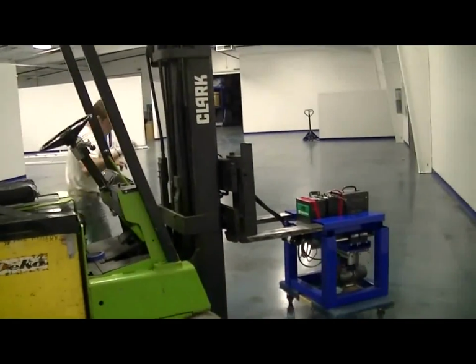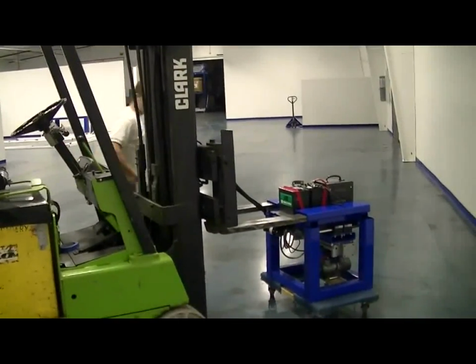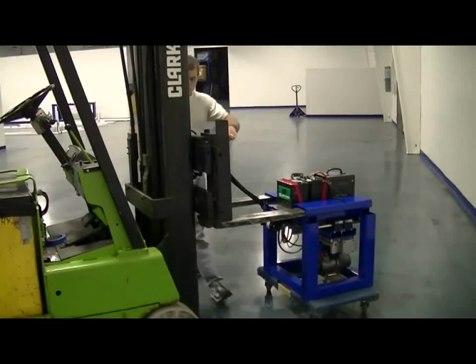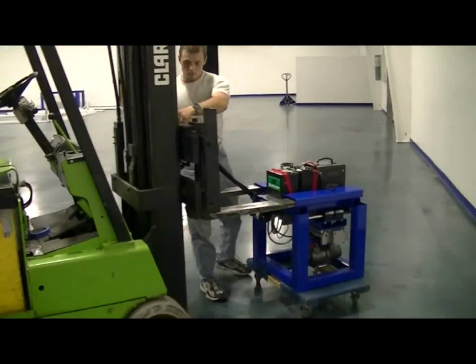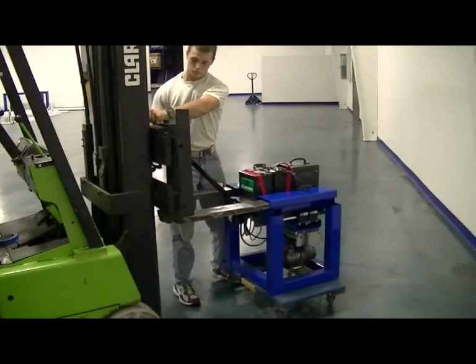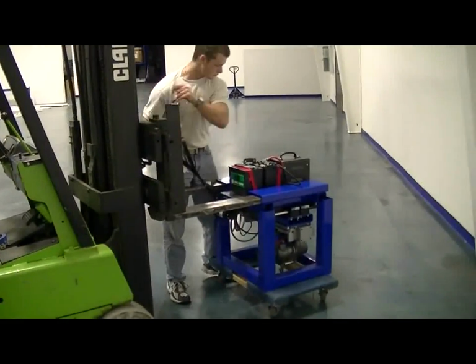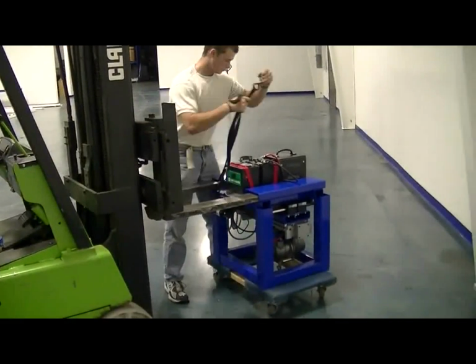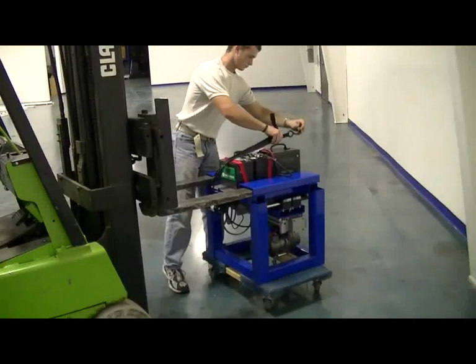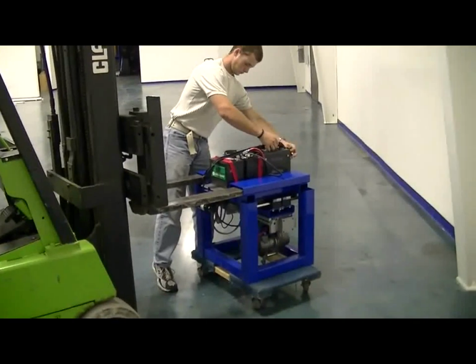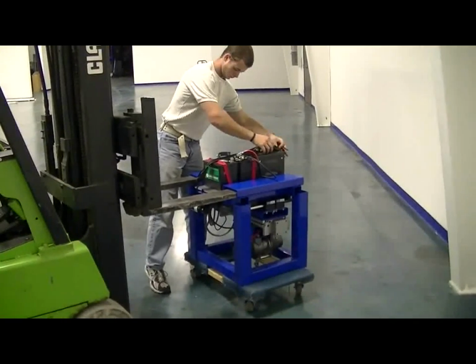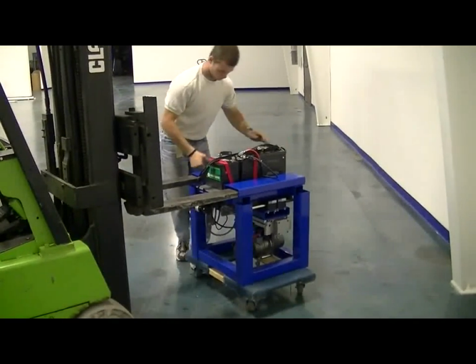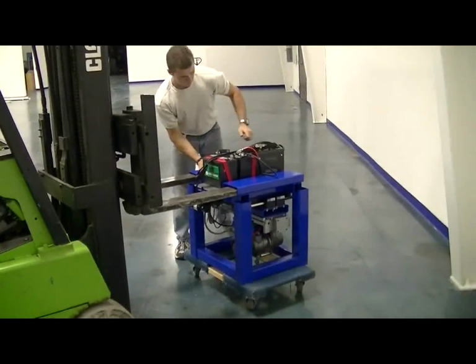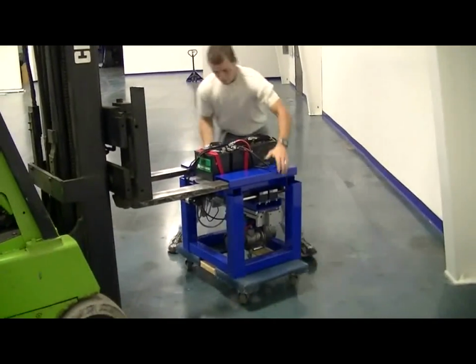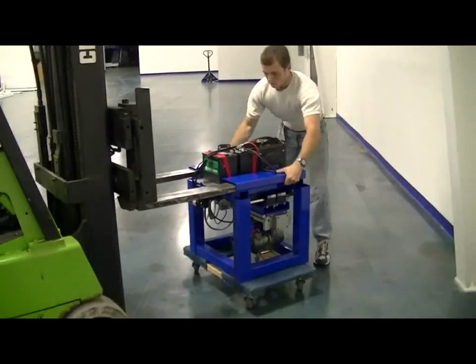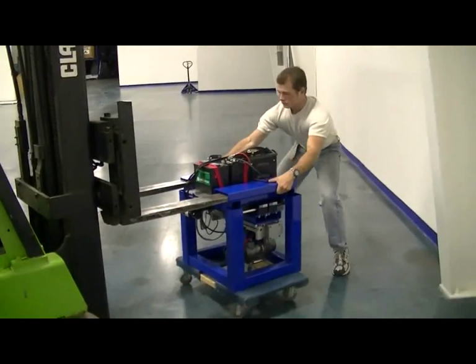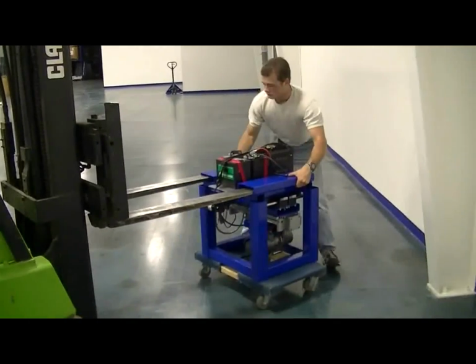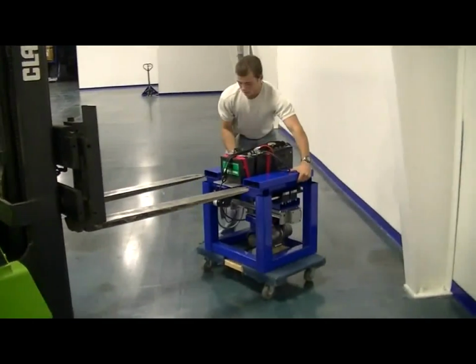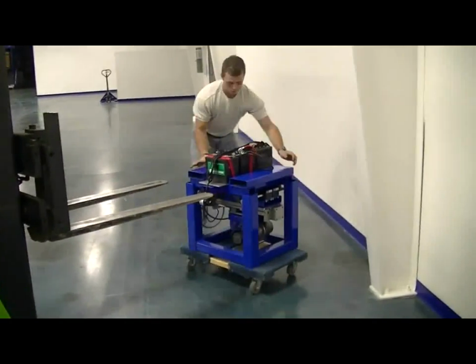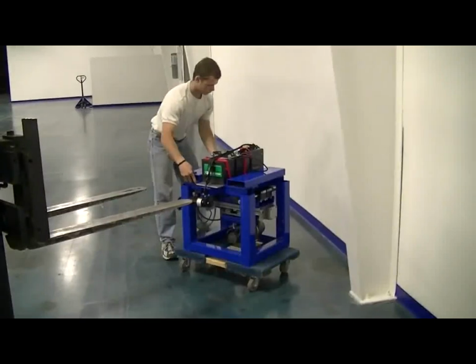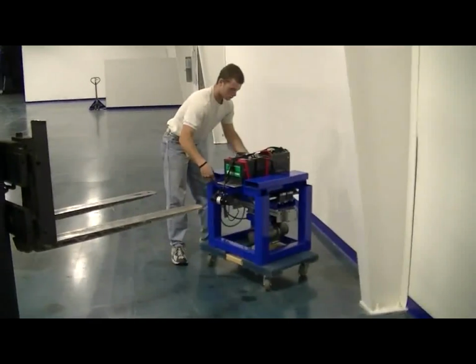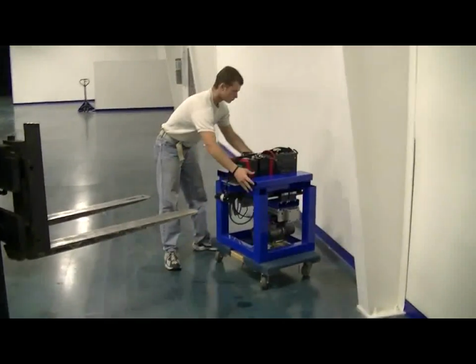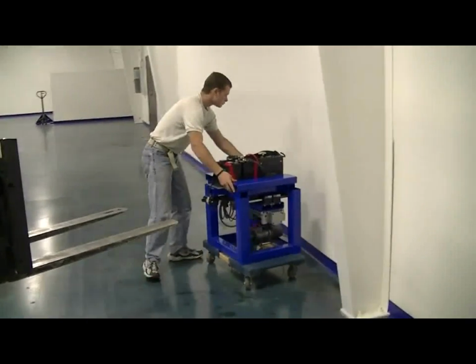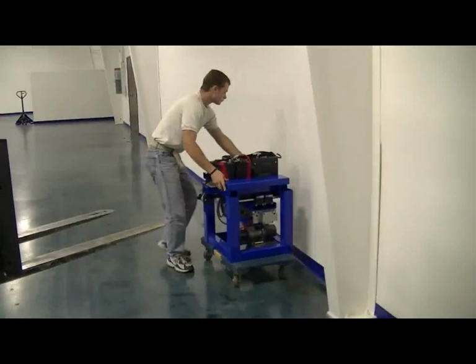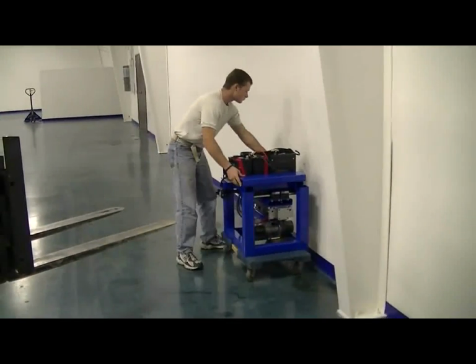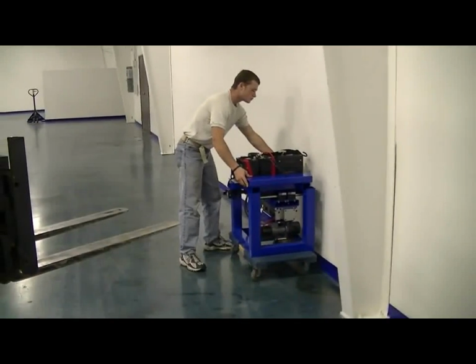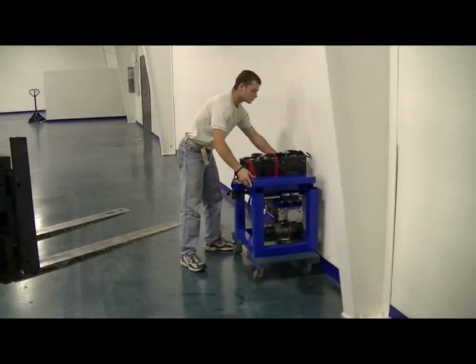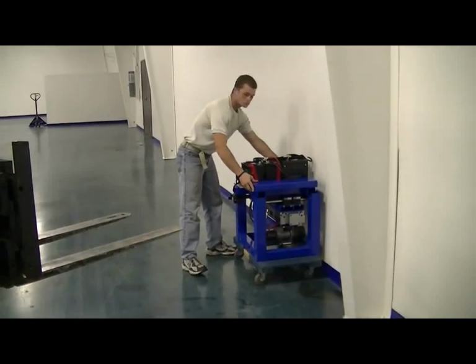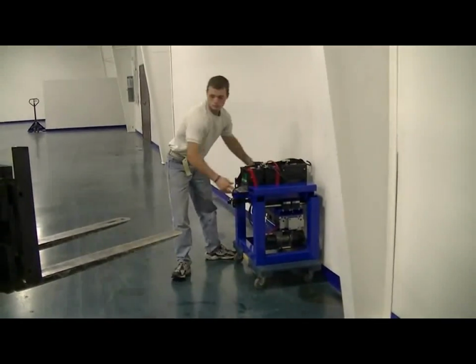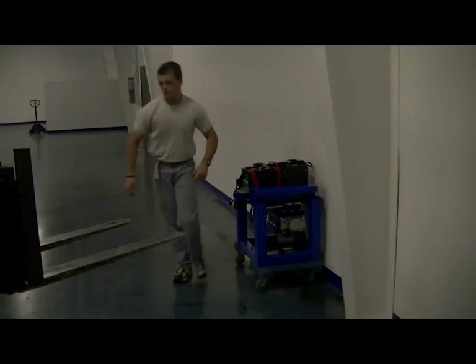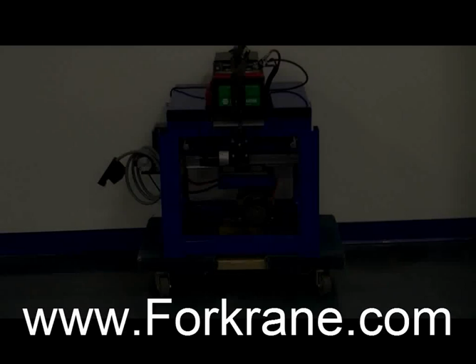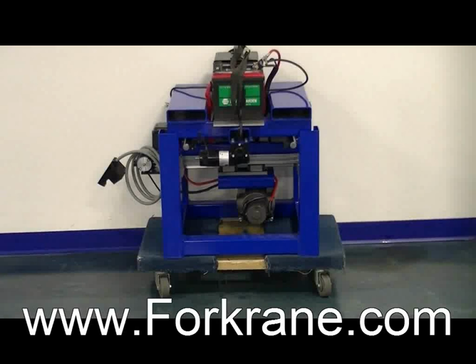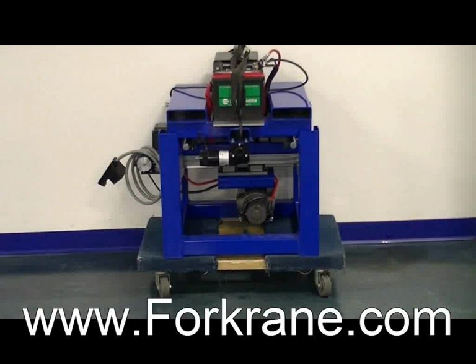Maximum recommended load capacity for this model is 1200 pounds, but custom-made models can be designed for larger and smaller loads. For additional information or to locate a distributor, please visit www.forkcrane.com.